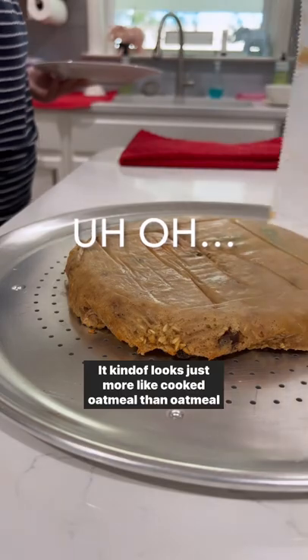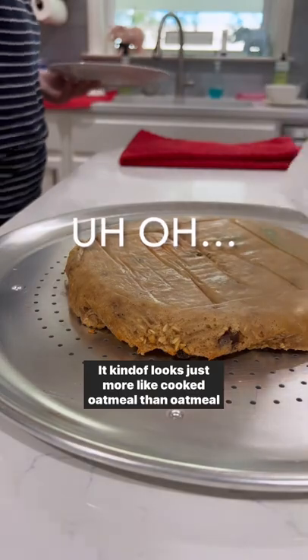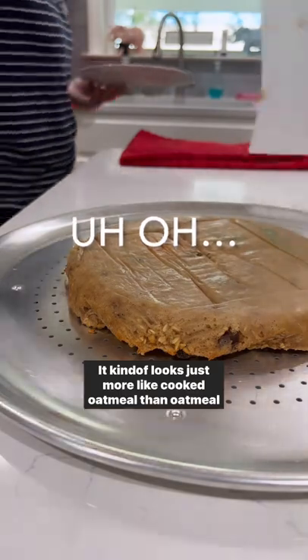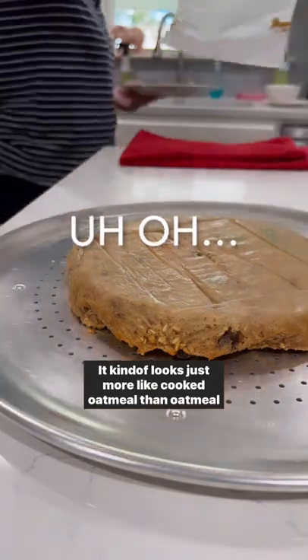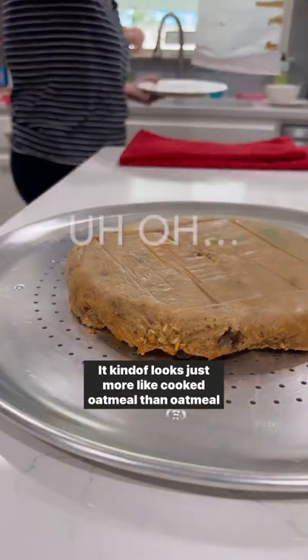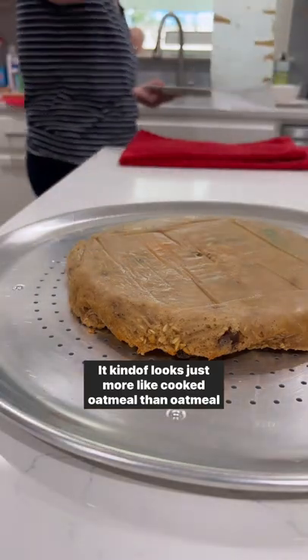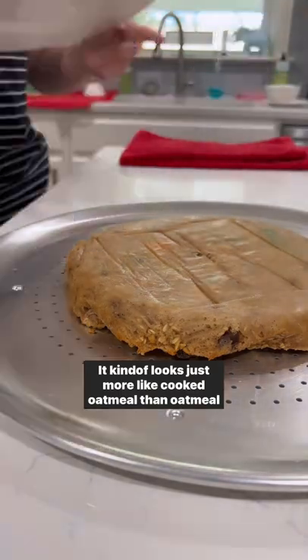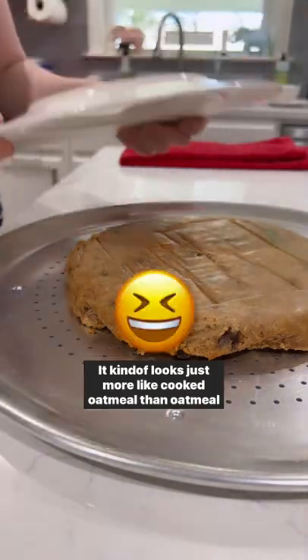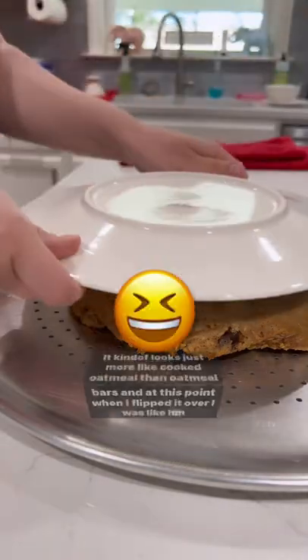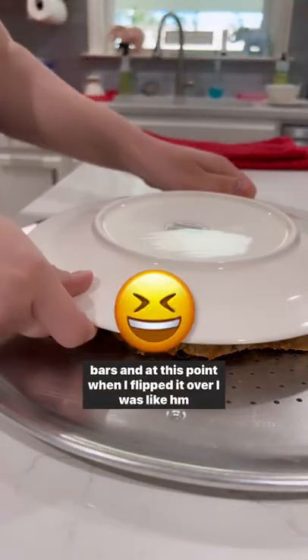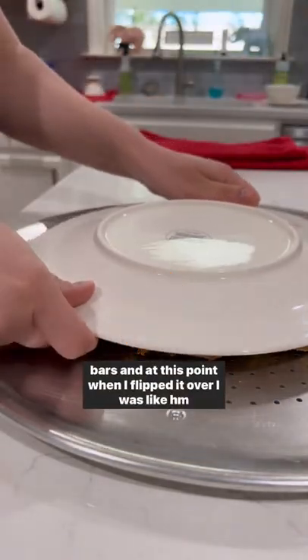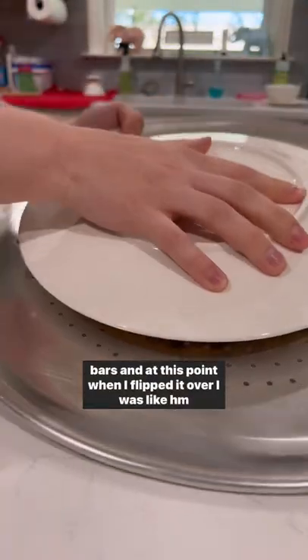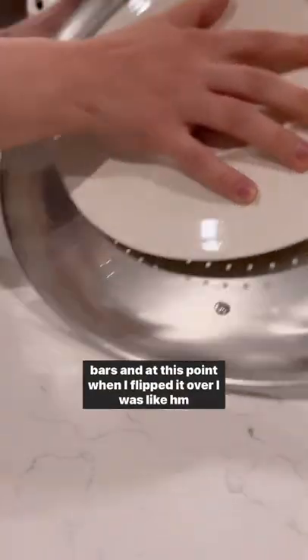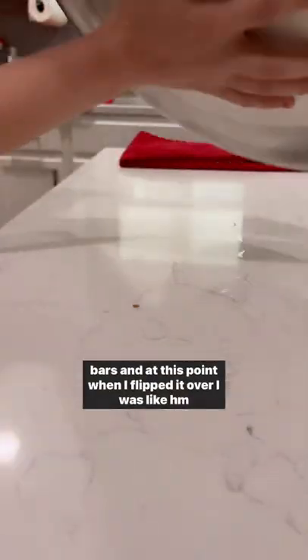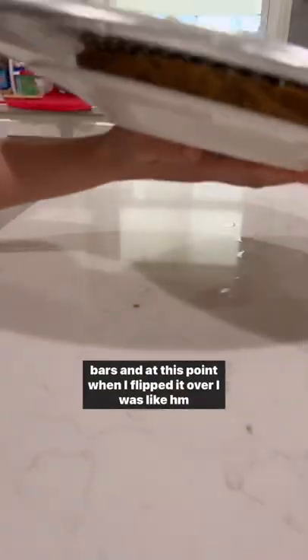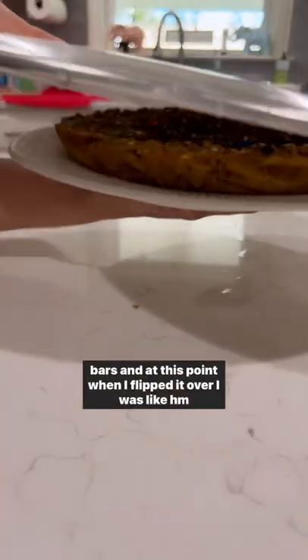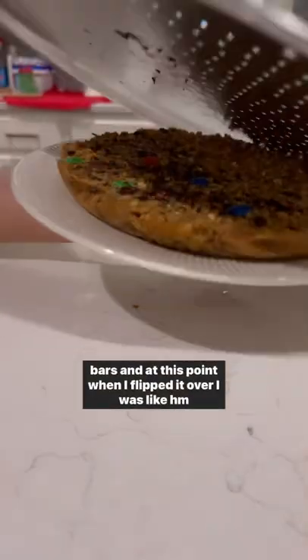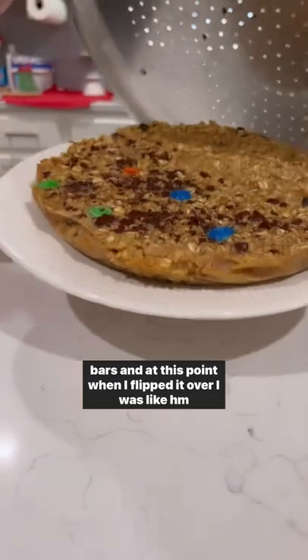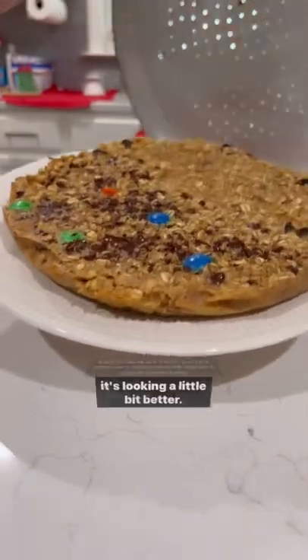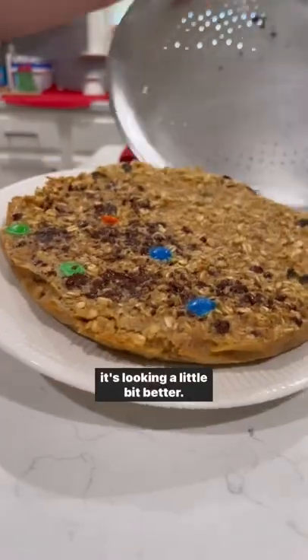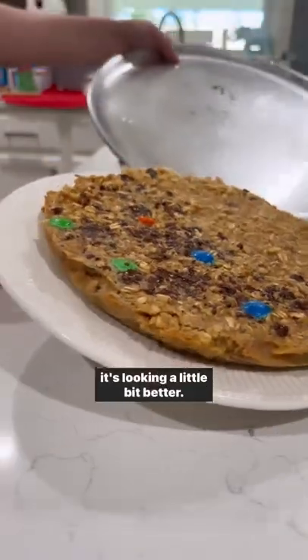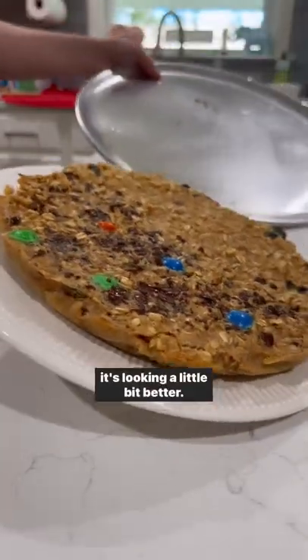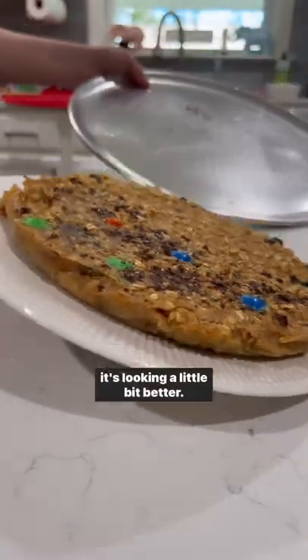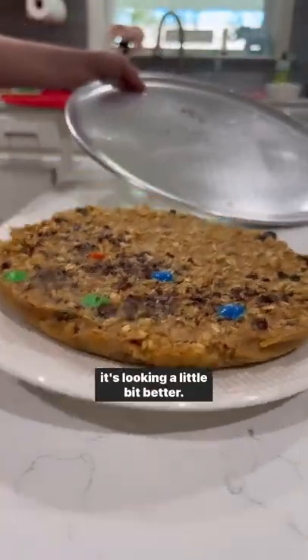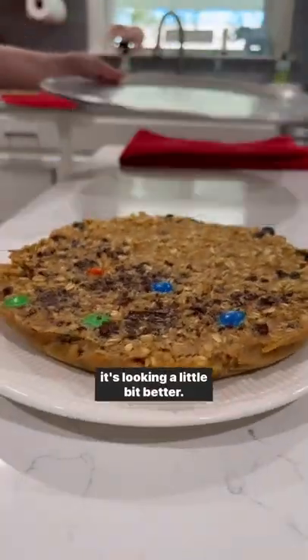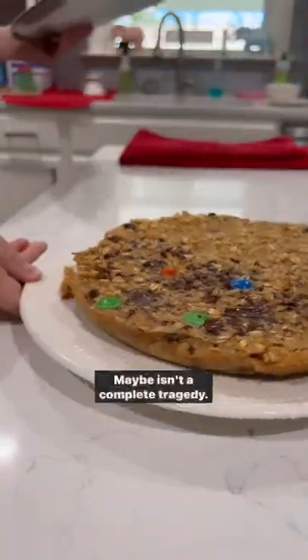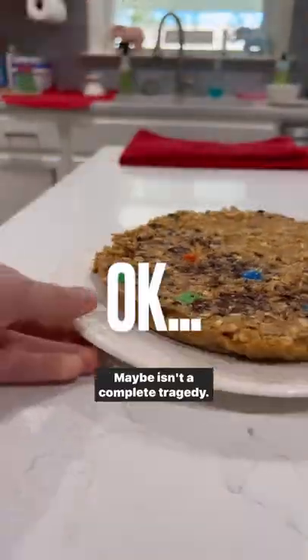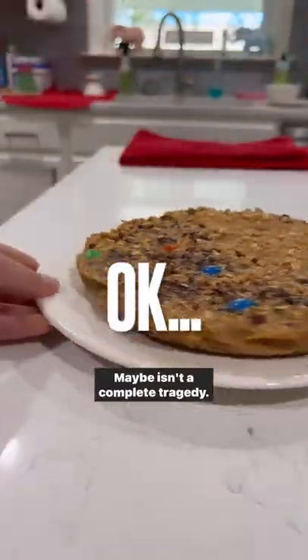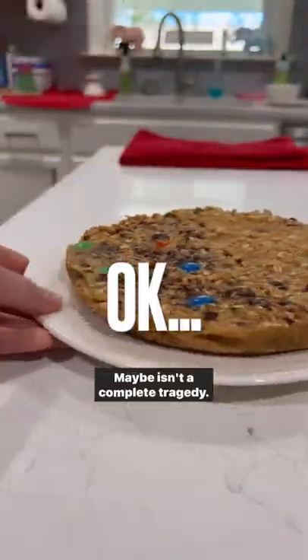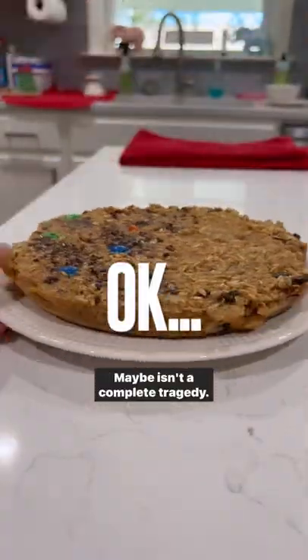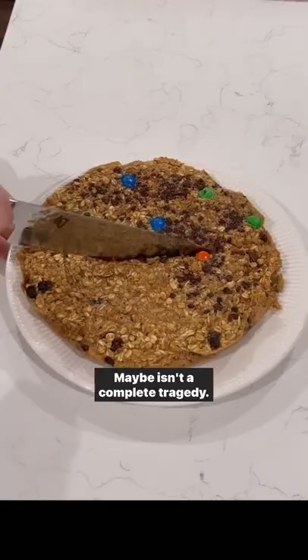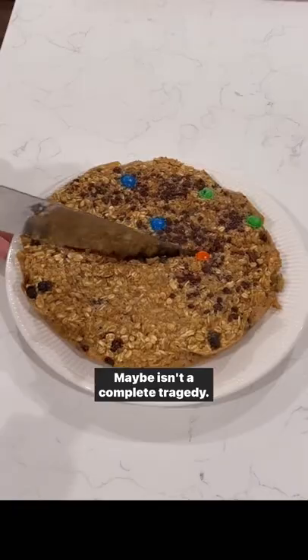It kind of looks just more like cooked oatmeal than oatmeal bars, and at this point when I flipped it over I was like, hmm, it's looking a little bit better. Maybe this isn't a complete tragedy.